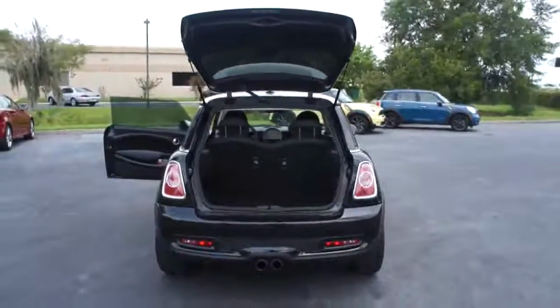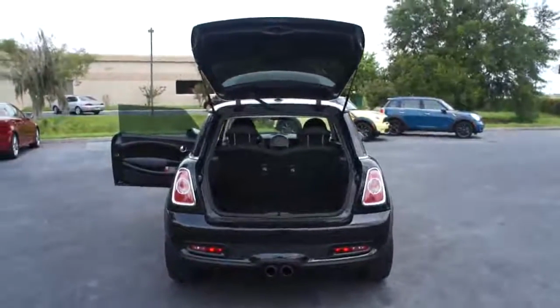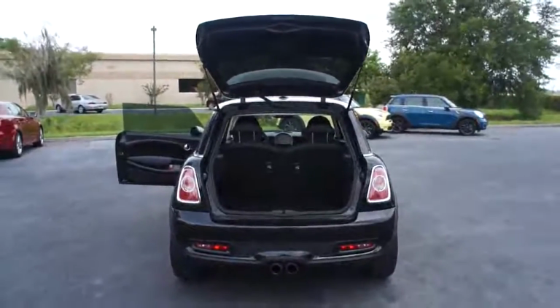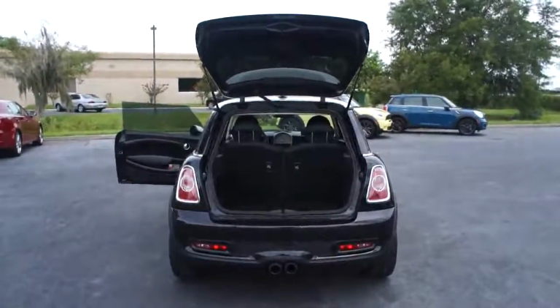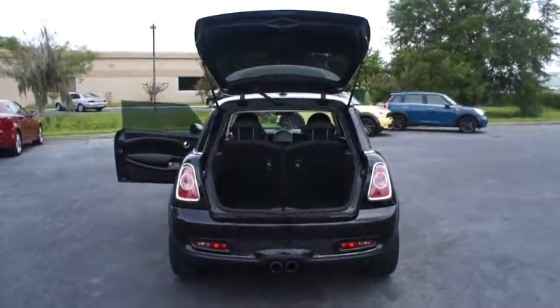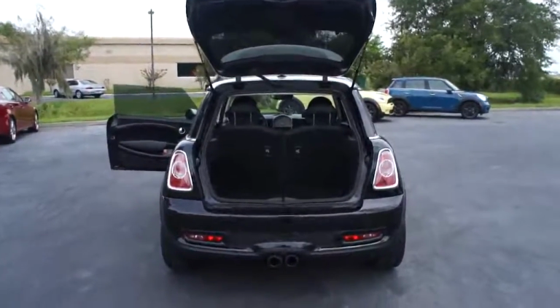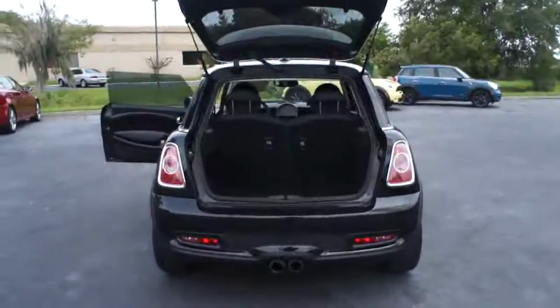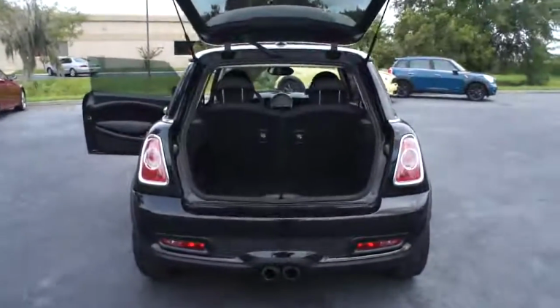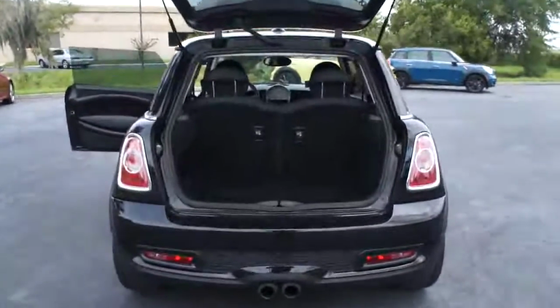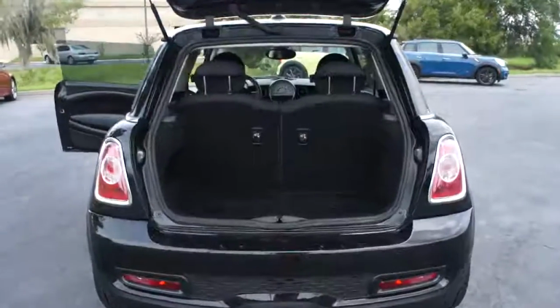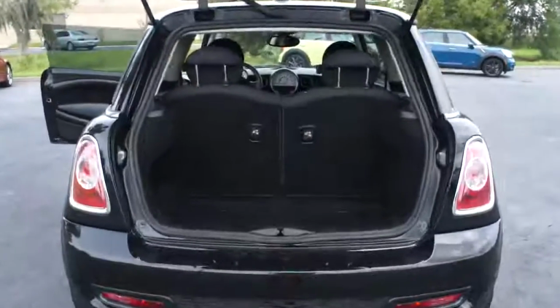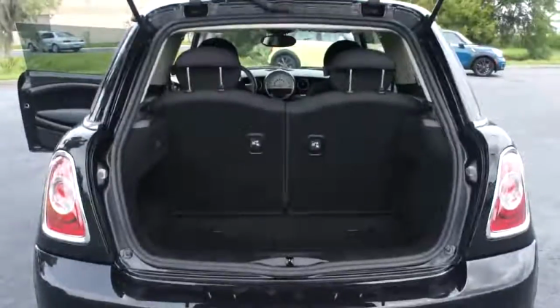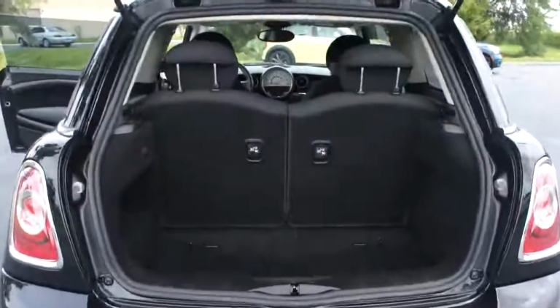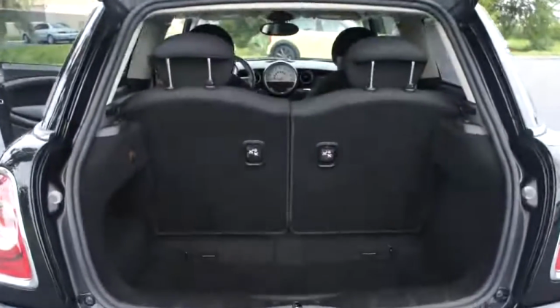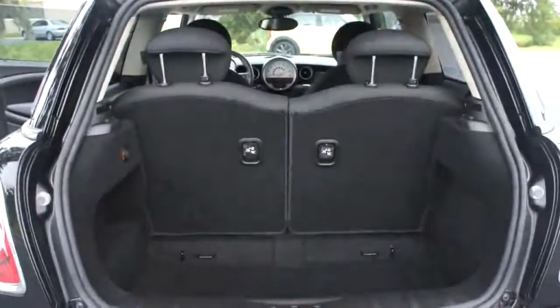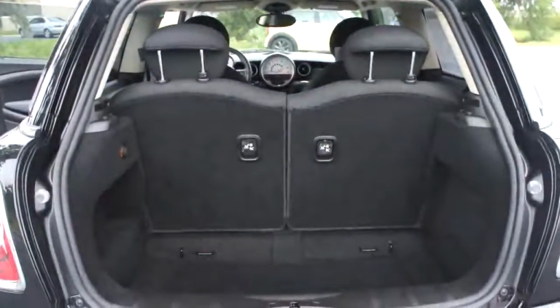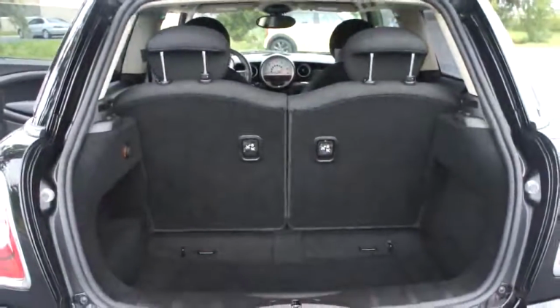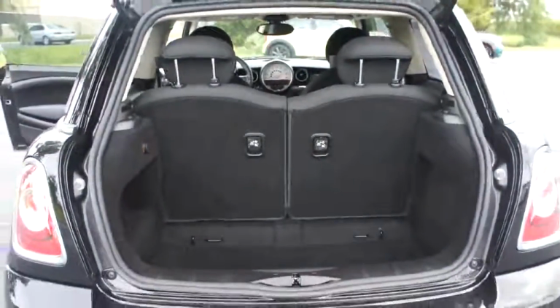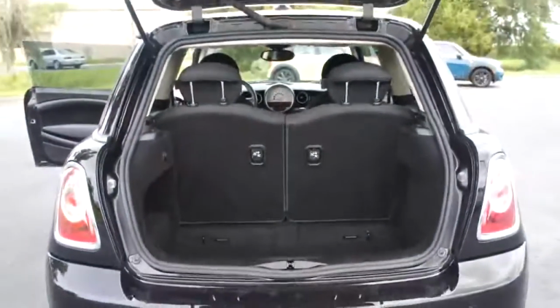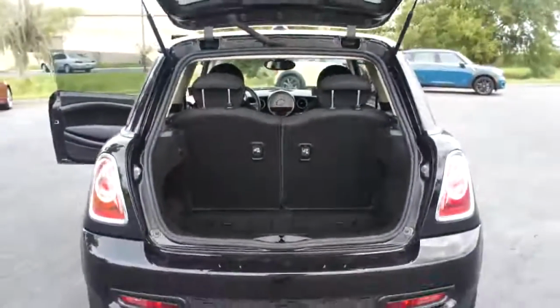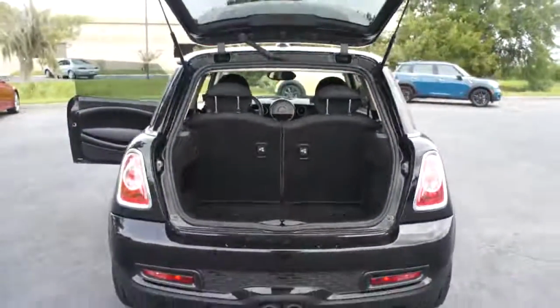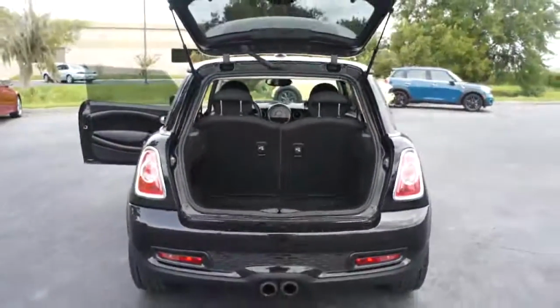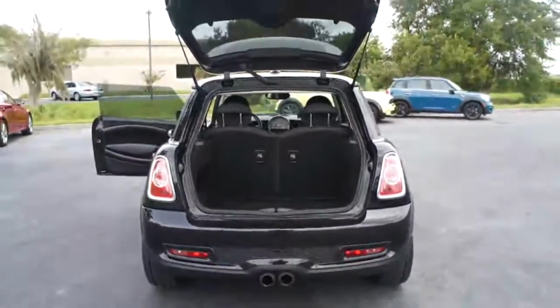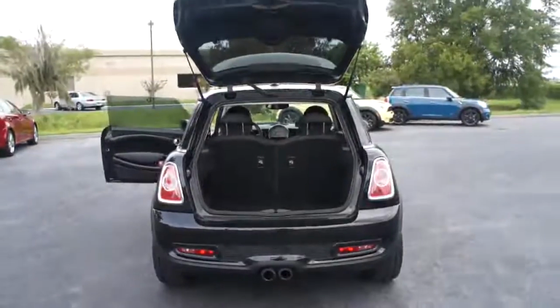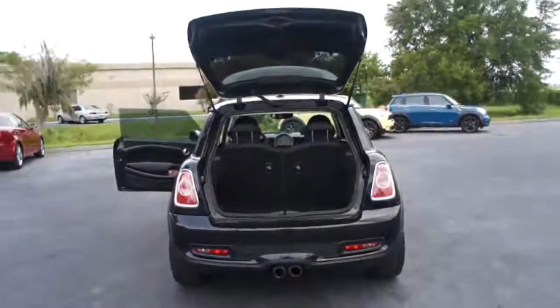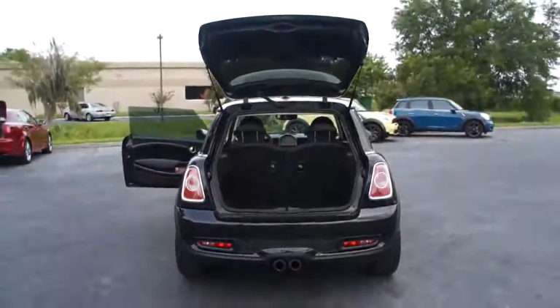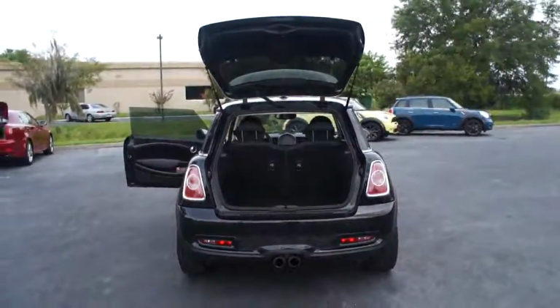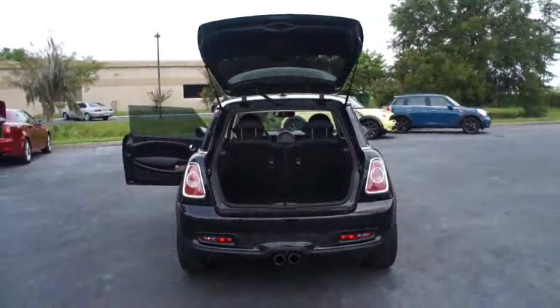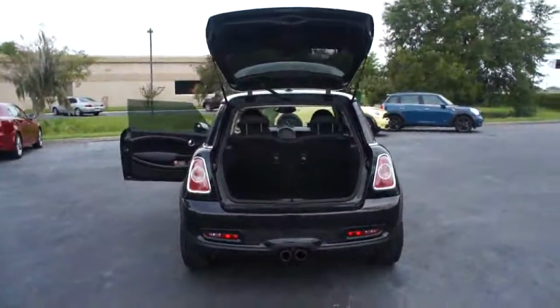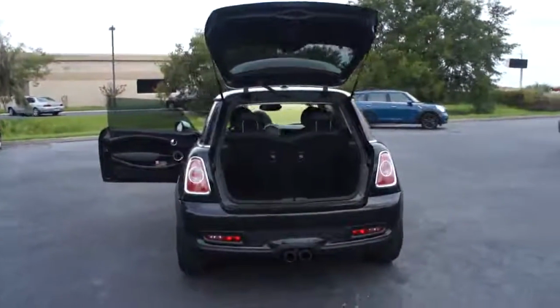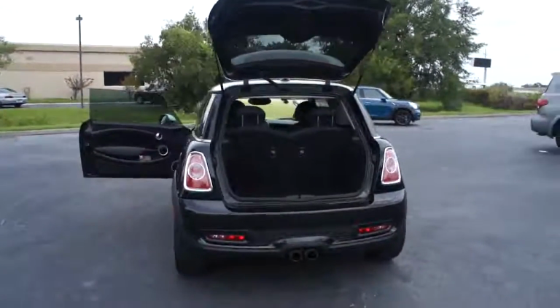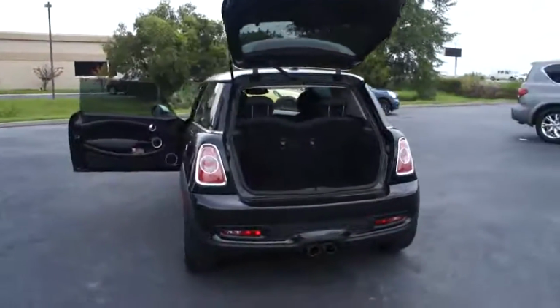Here are some of this vehicle's great options: traction control, steering wheel audio controls, anti-lock braking system, stability control, air conditioning, adjustable steering wheel, power steering, keyless entry, four-wheel disc brakes.